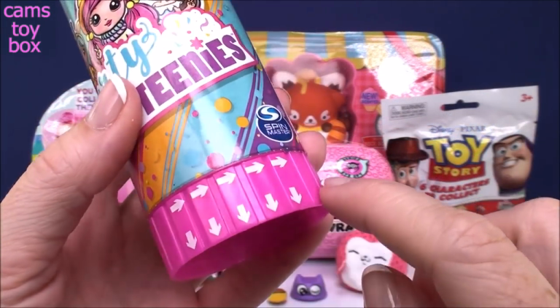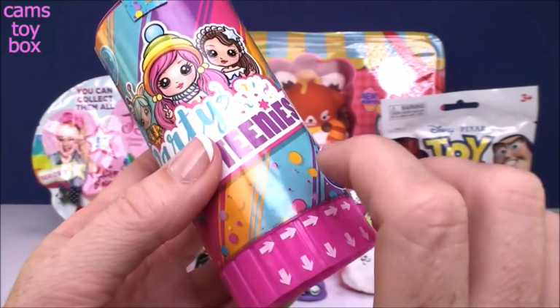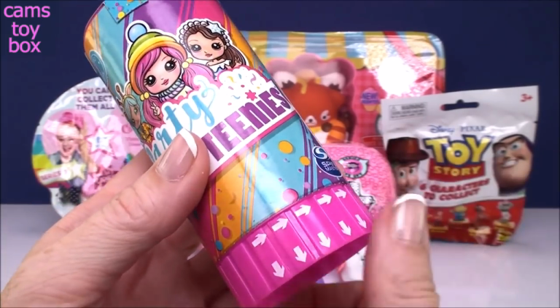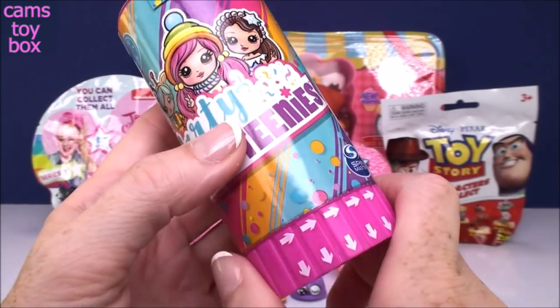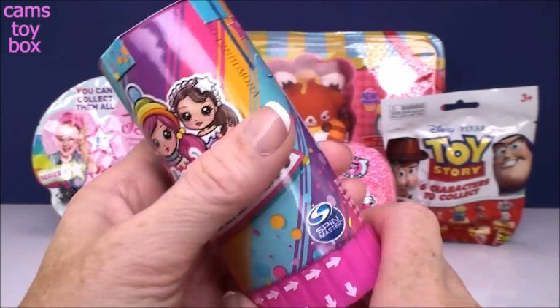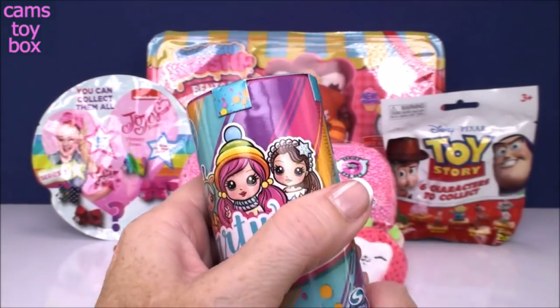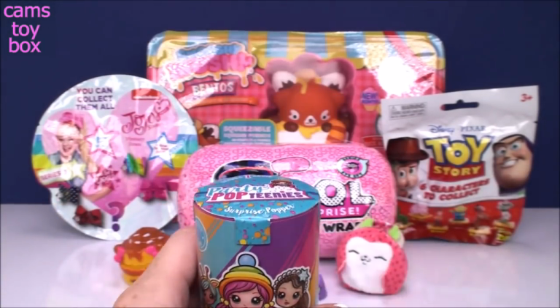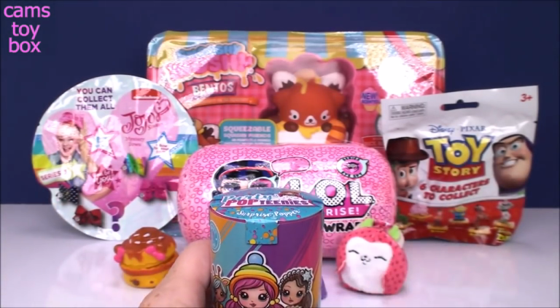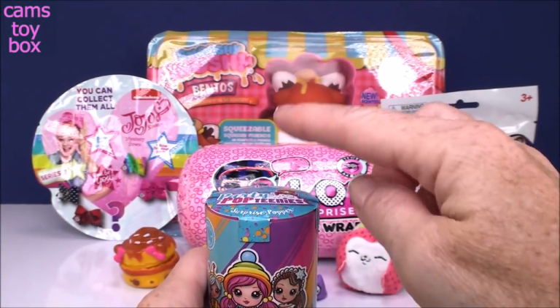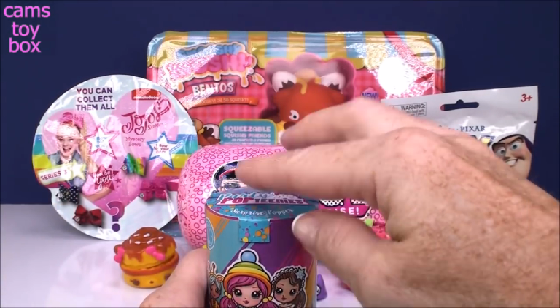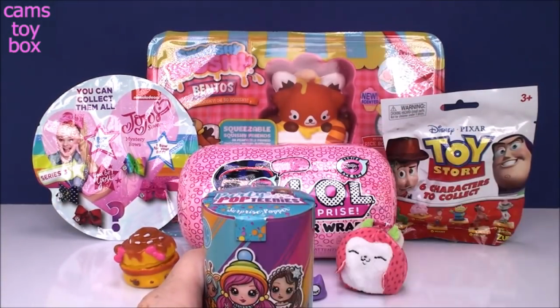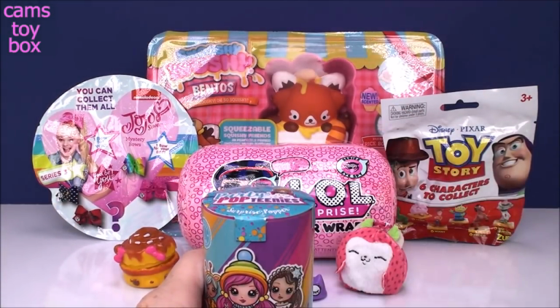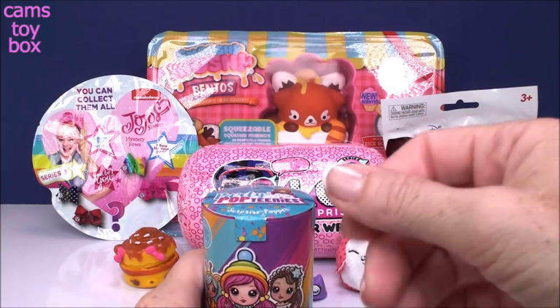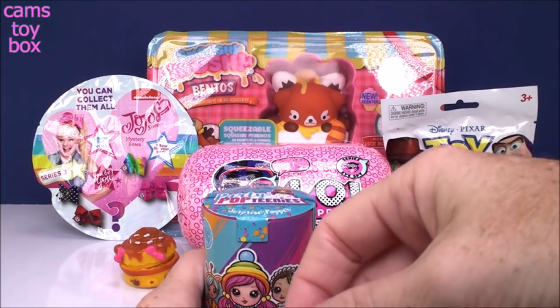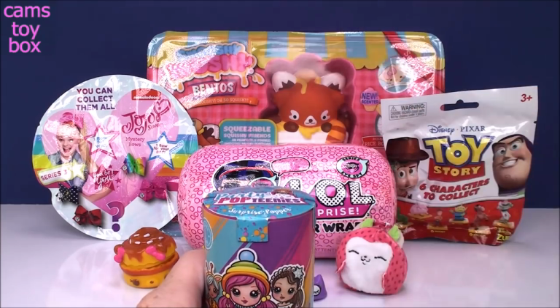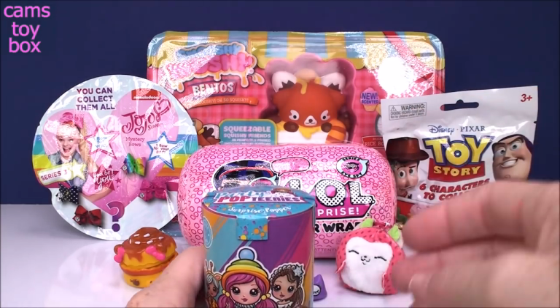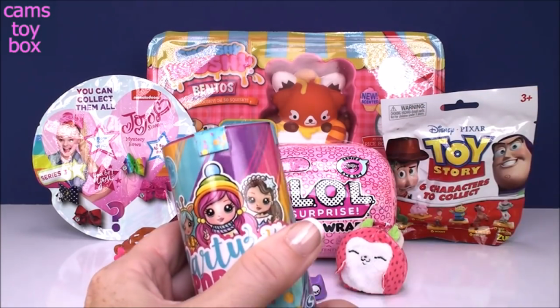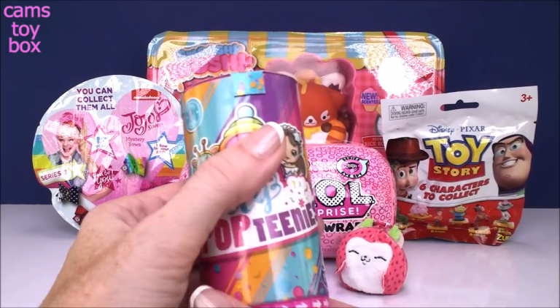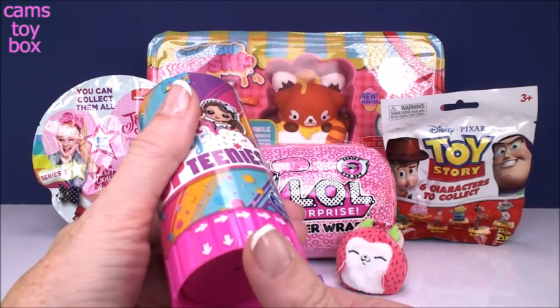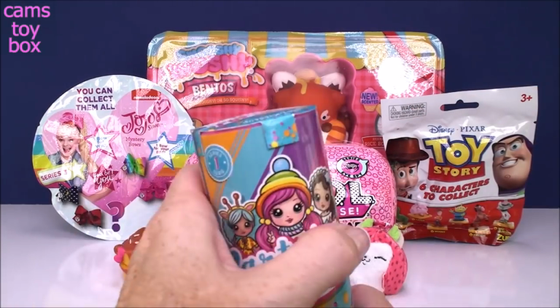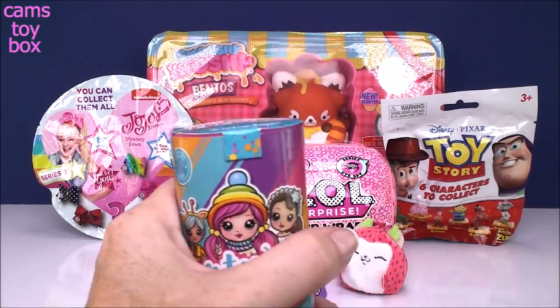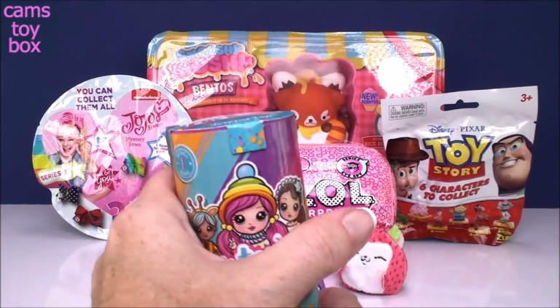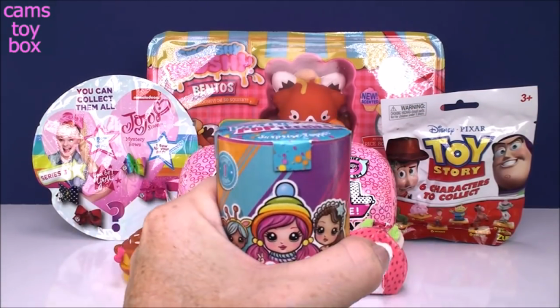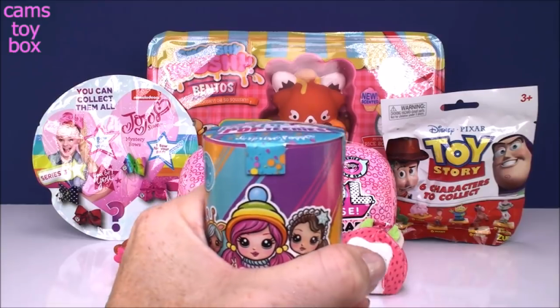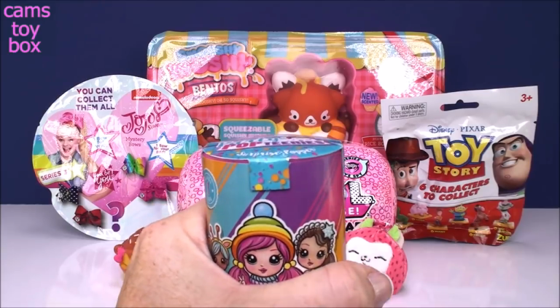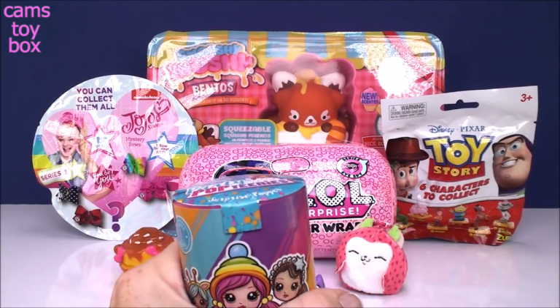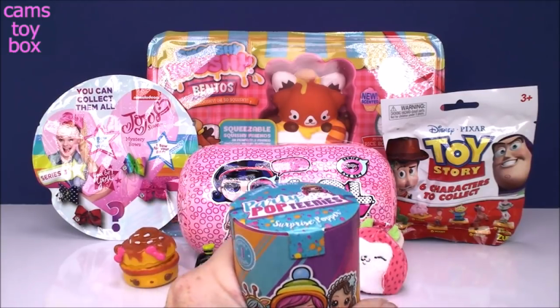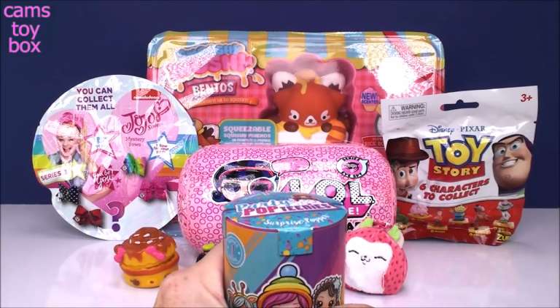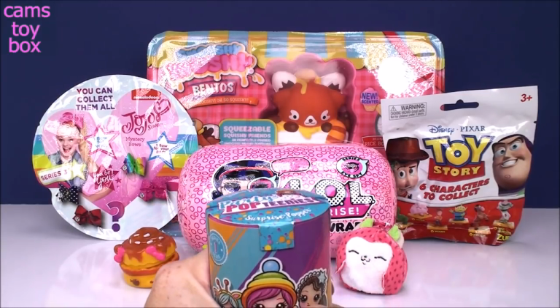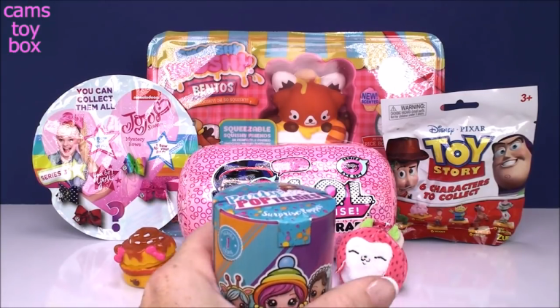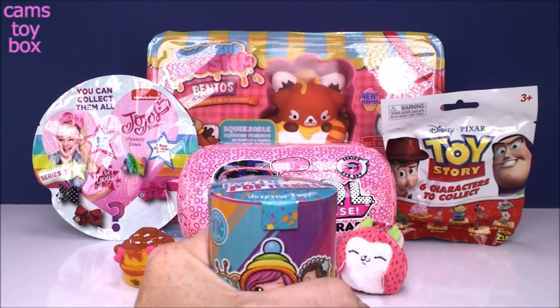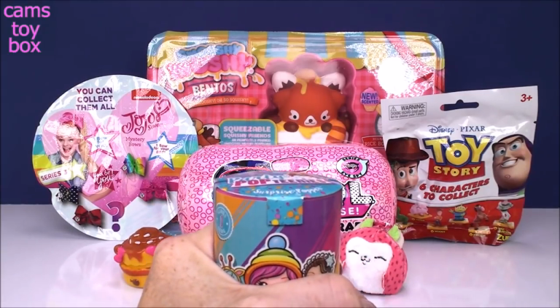We've got to follow the arrows and twist the bottom here to the right. I'm going to lower it down because this is going to pop up very fast and the confetti pops out so fast and so far — I'm hoping you get to see it on the camera. I get so scared of these ones.